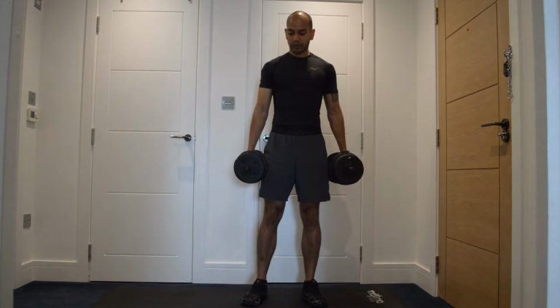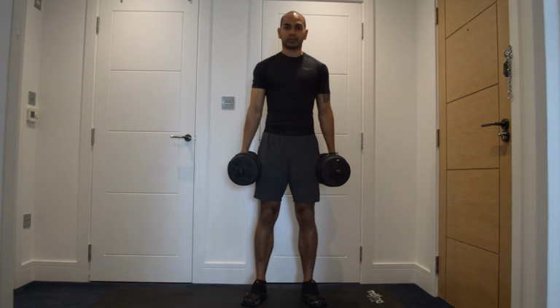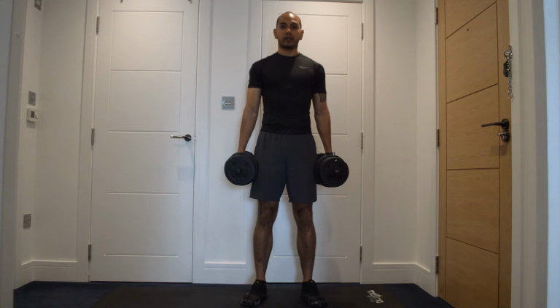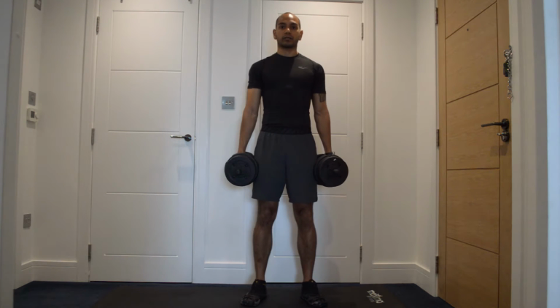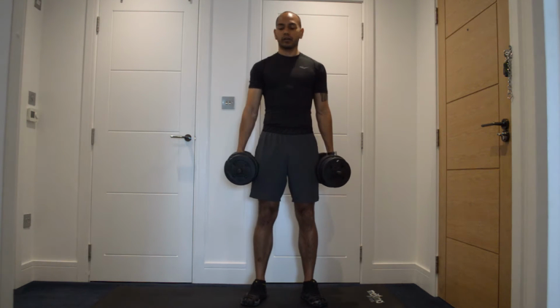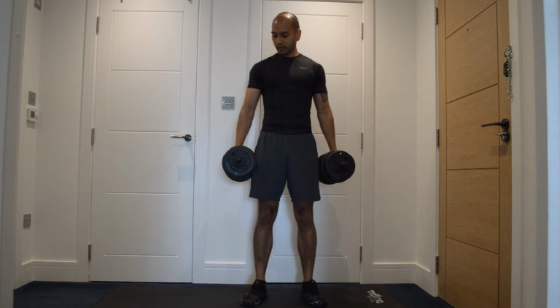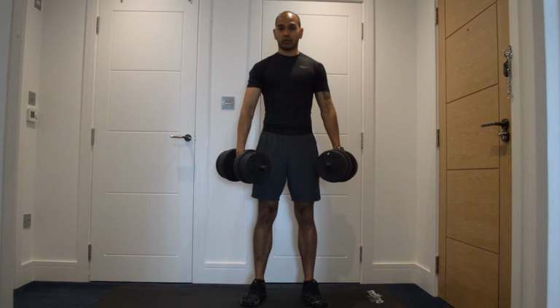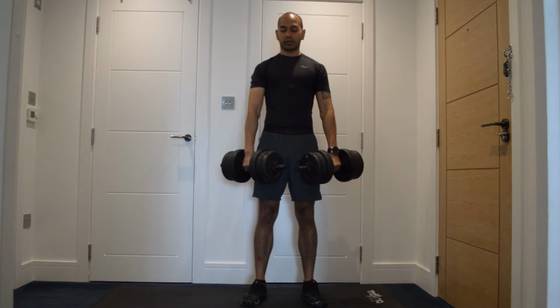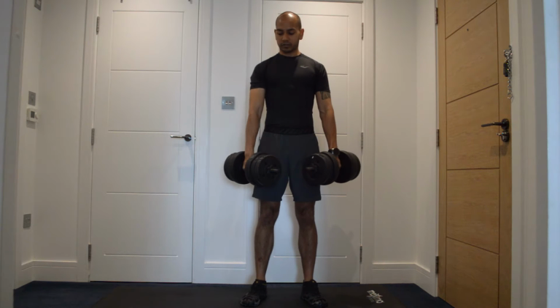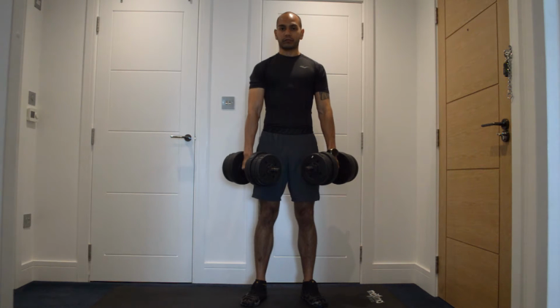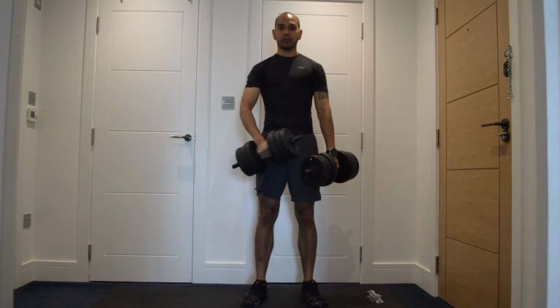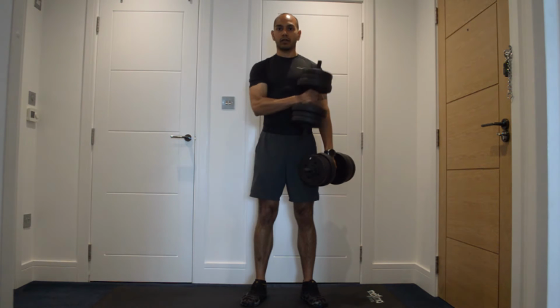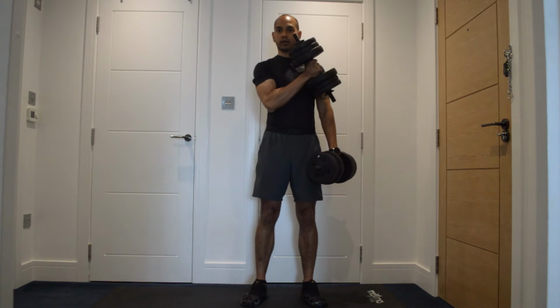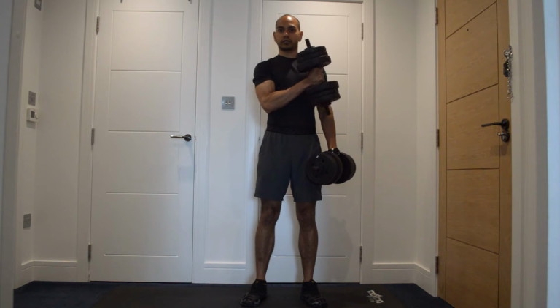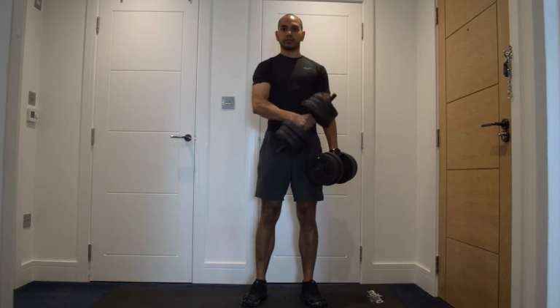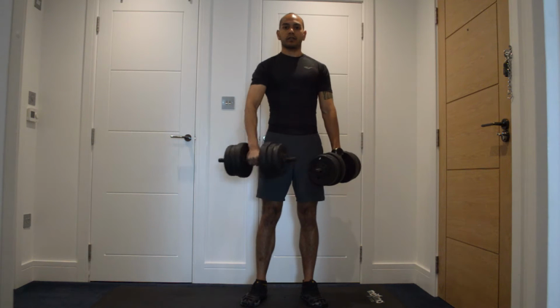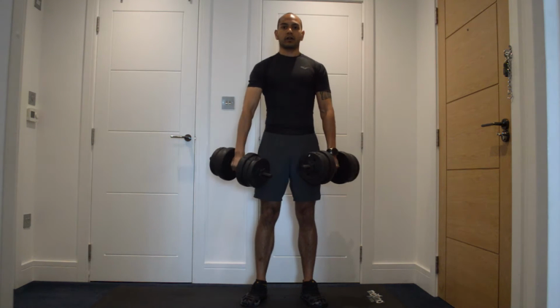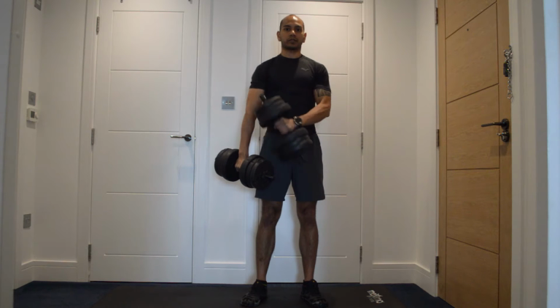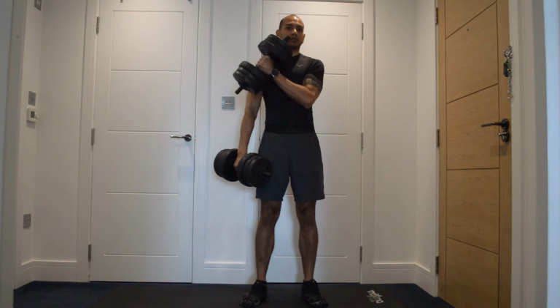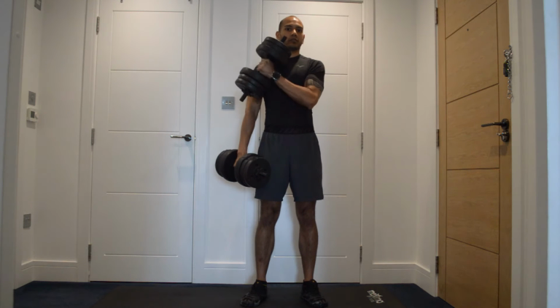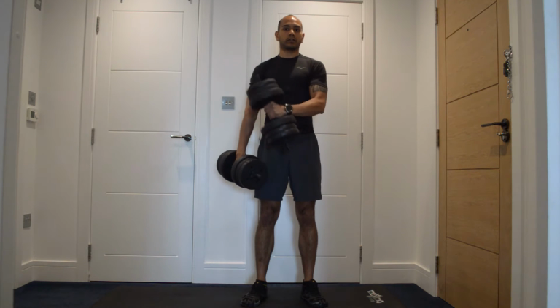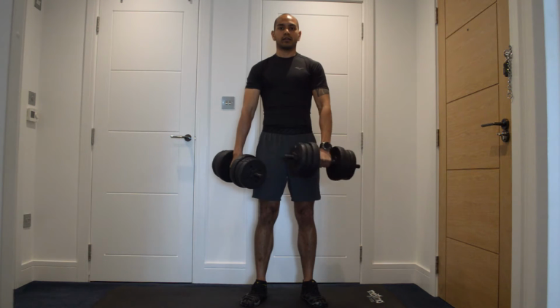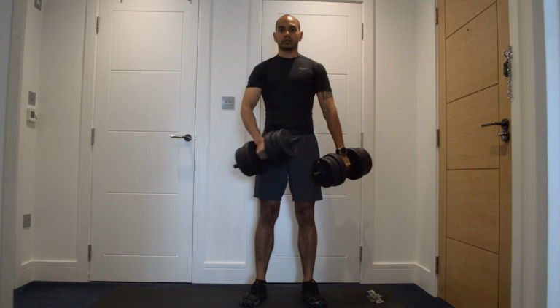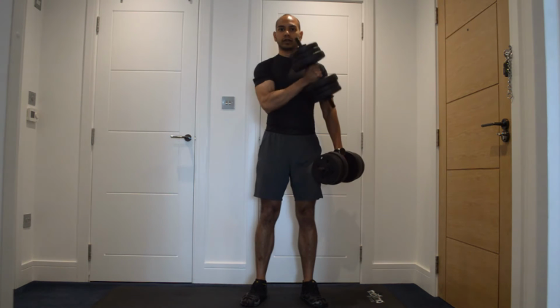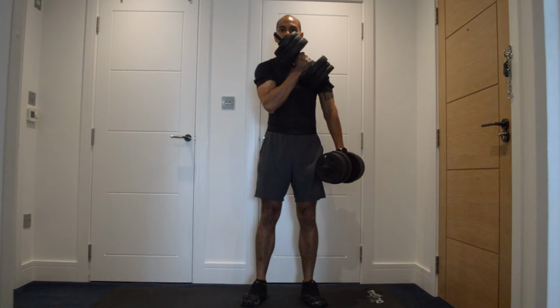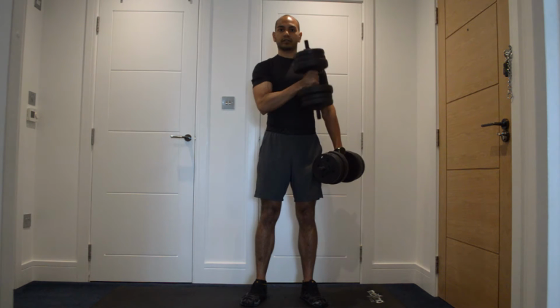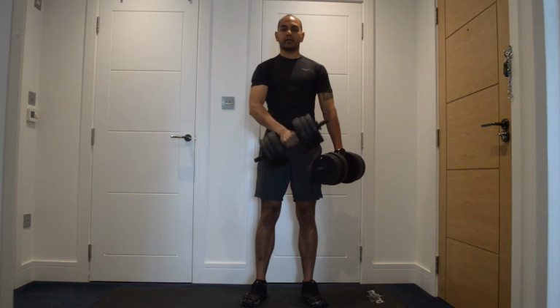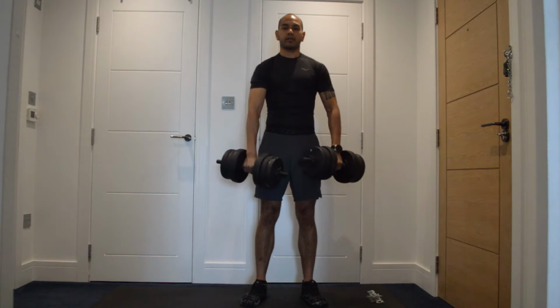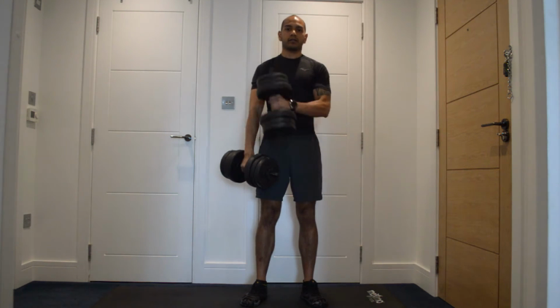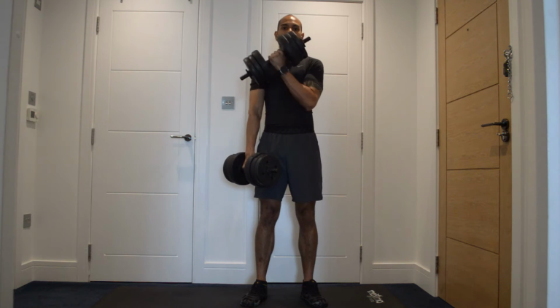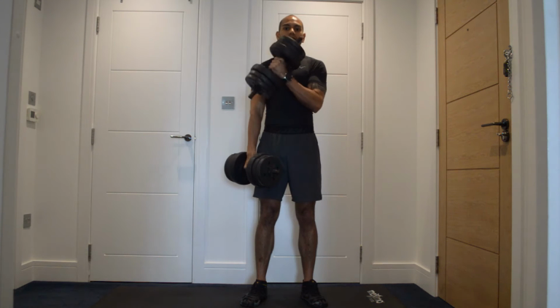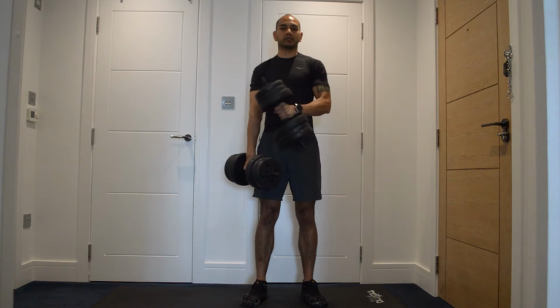First one up is going to be a cross-body curl. Holding your dumbbells in front of you, curling just across to the opposite shoulder and squeezing that bicep at the top — alternating like that.